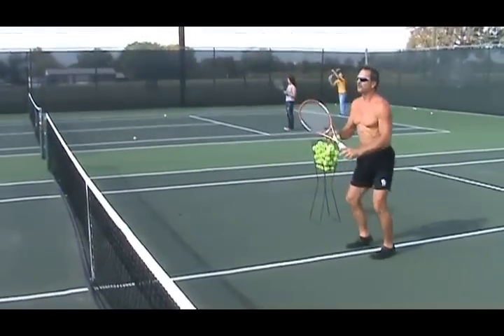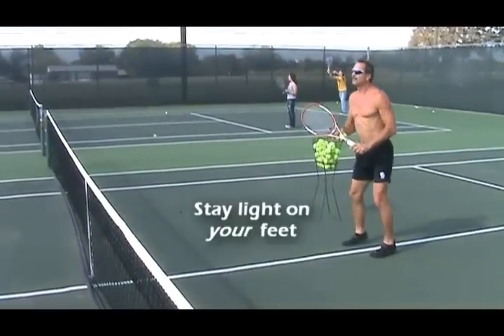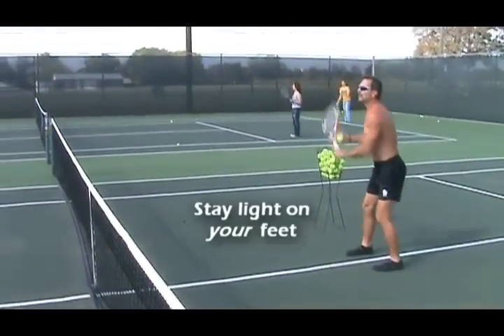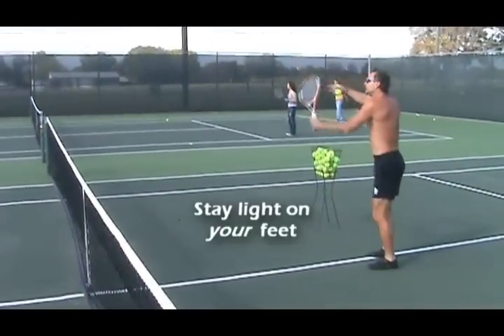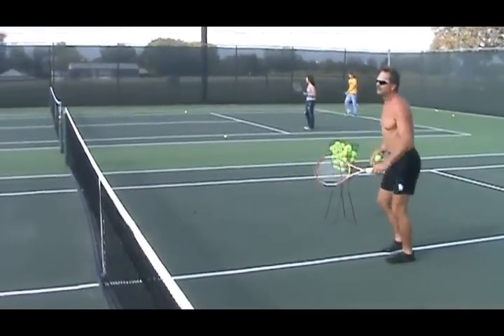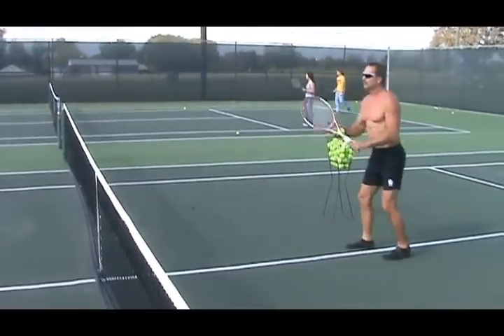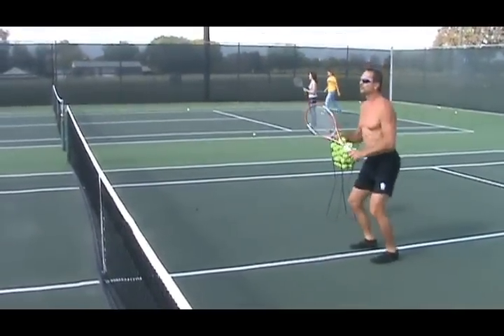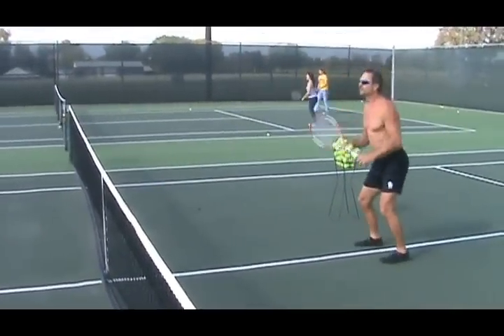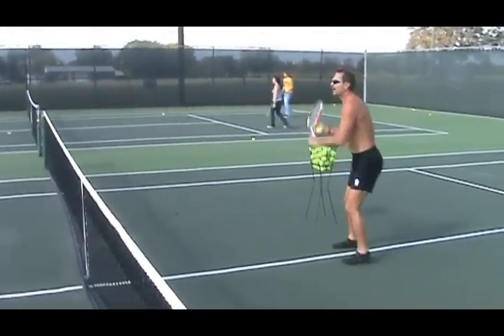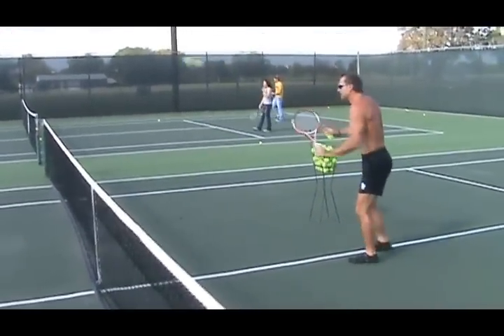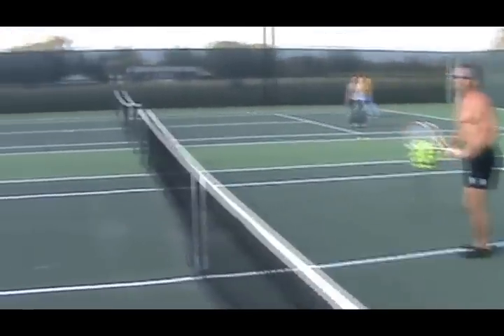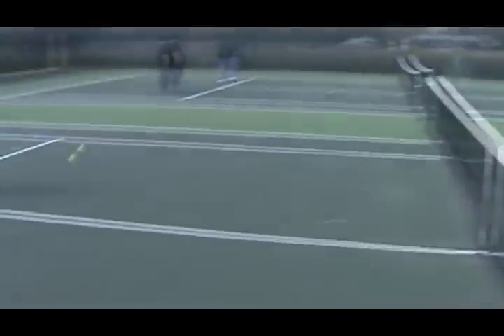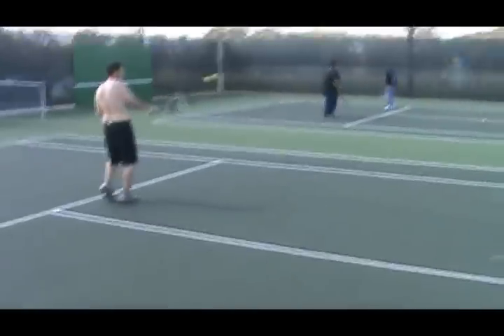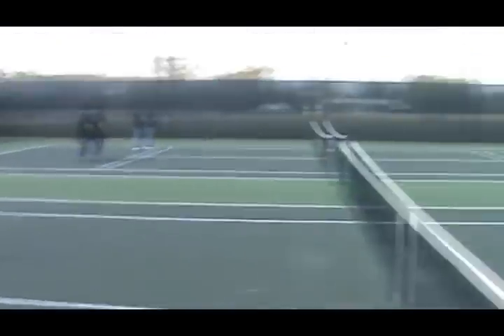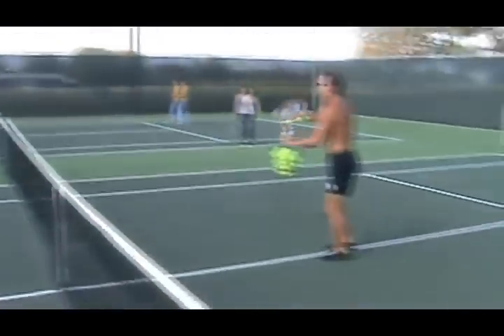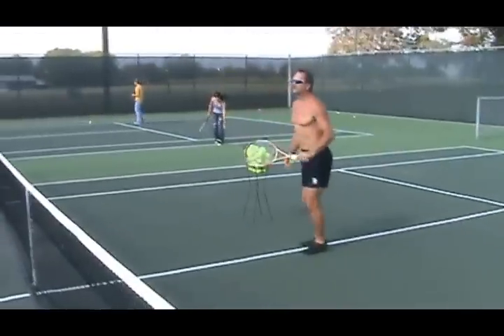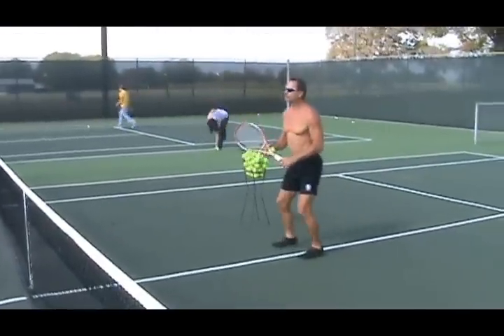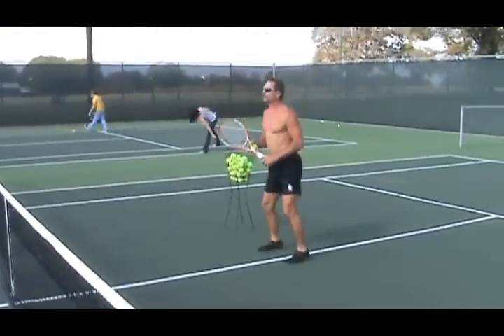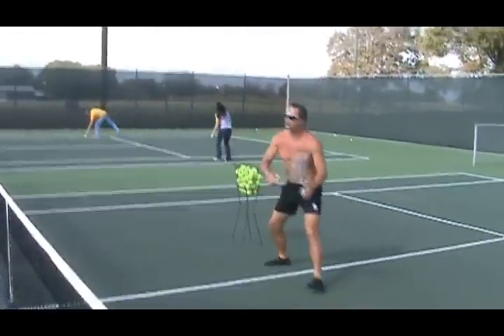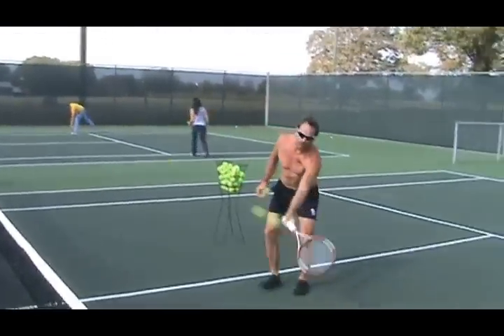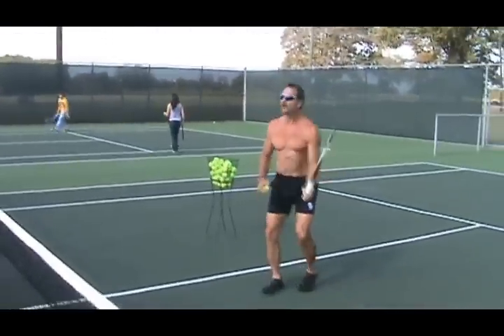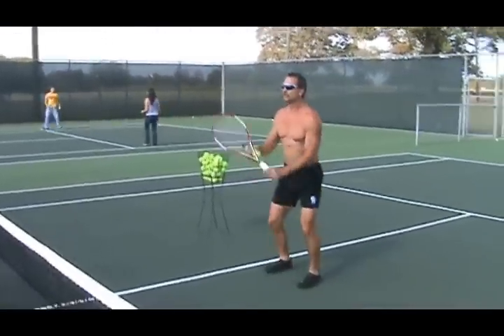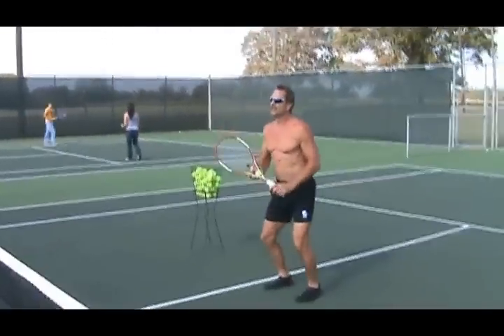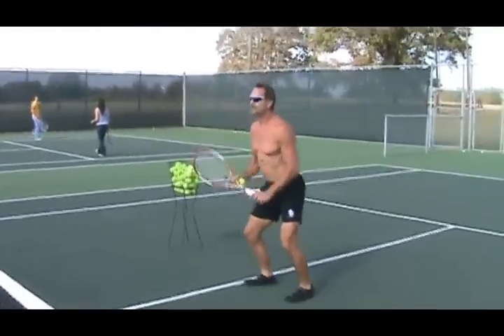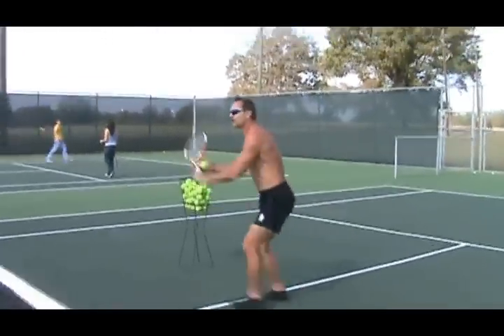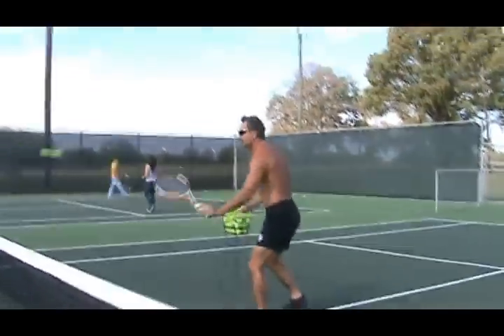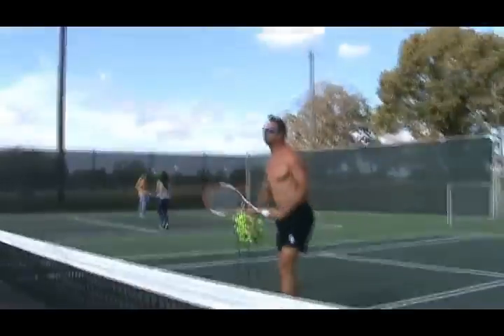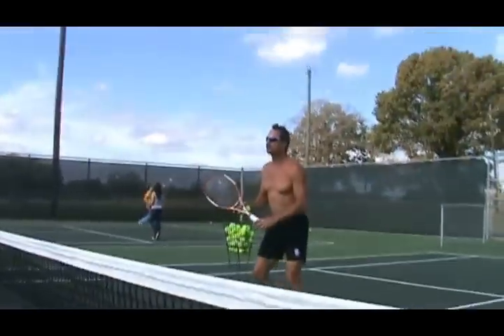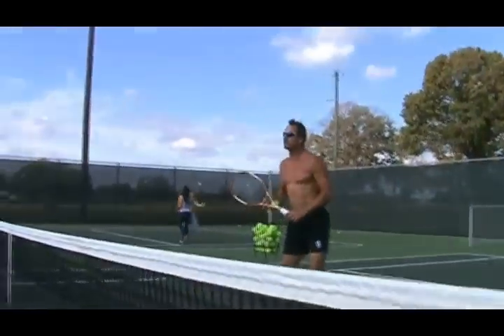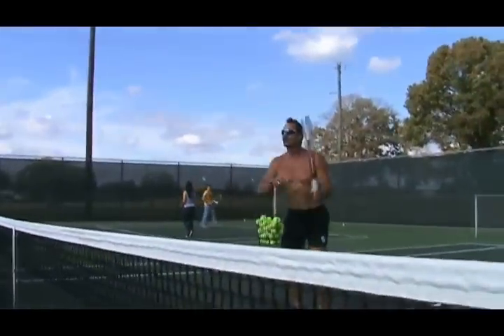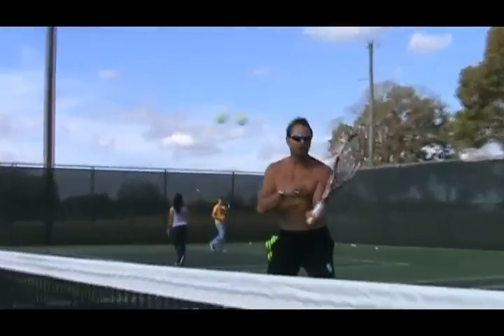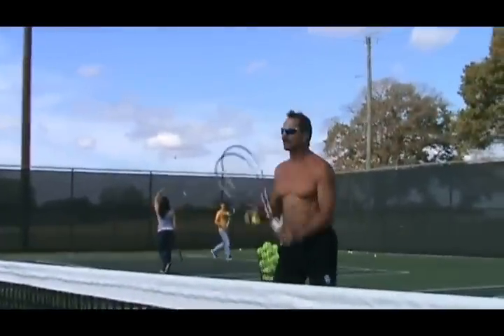The idea is that you have to watch the ball with your racket and stay in the rally. Every time the ball comes to me, I'm actually punching the ball with the racket.